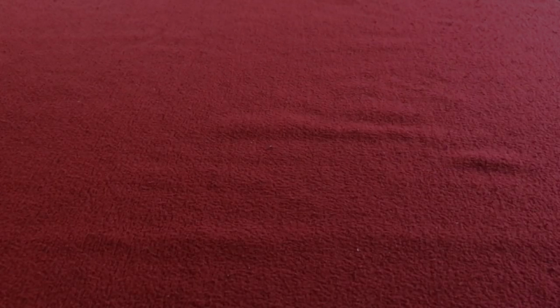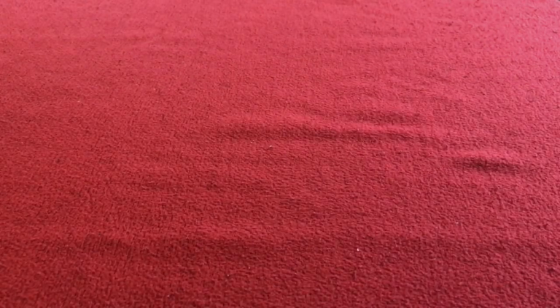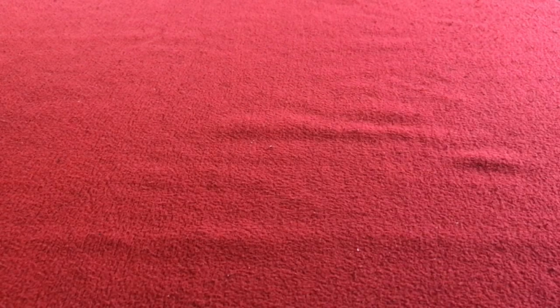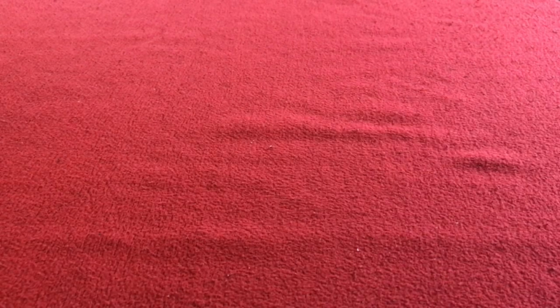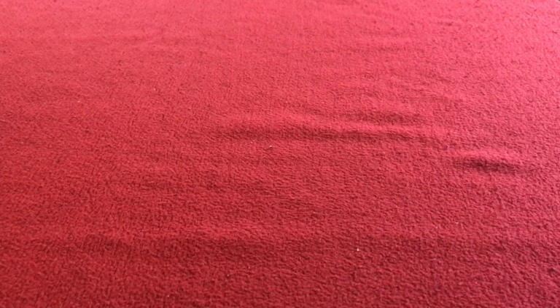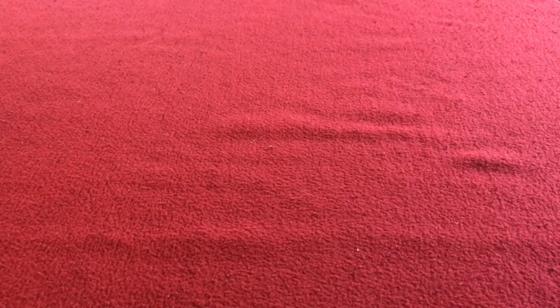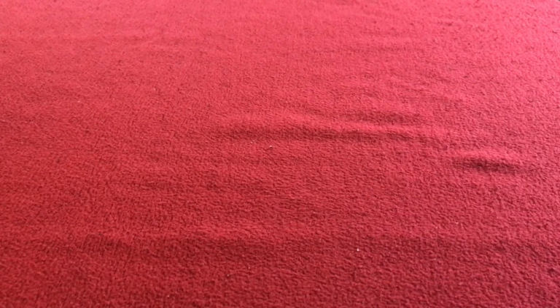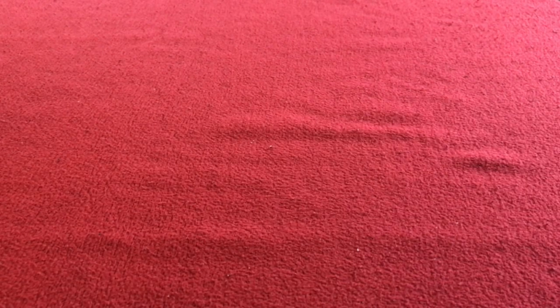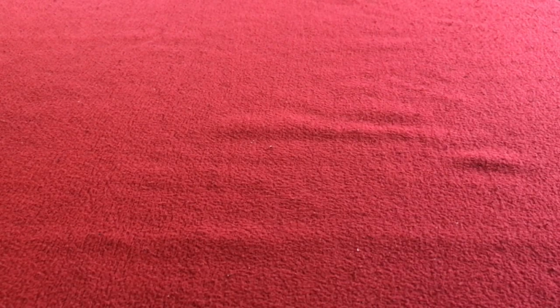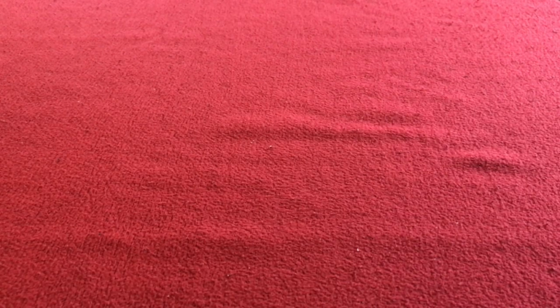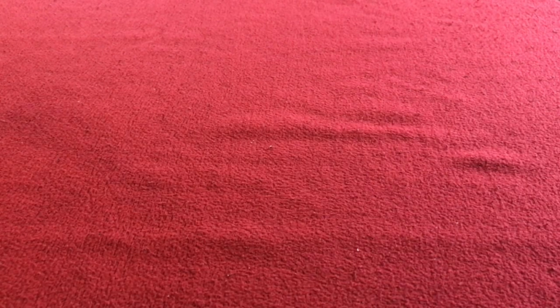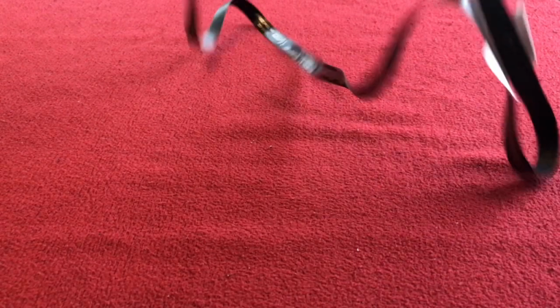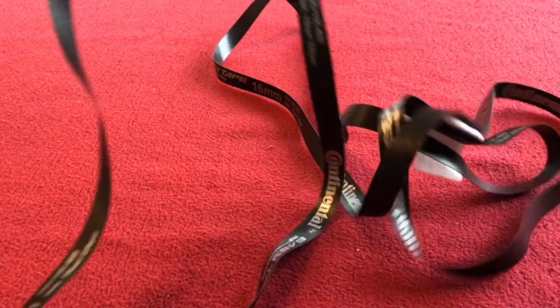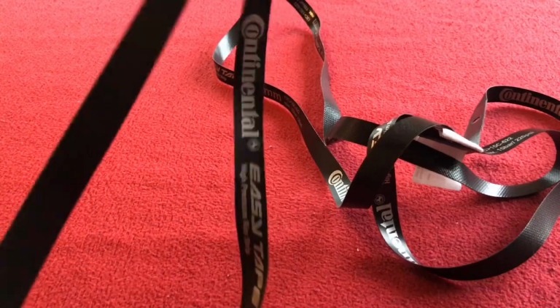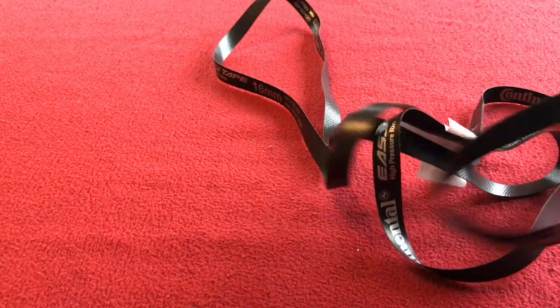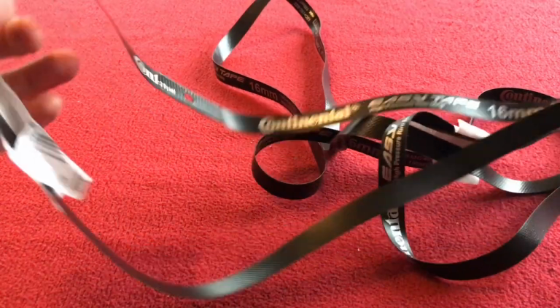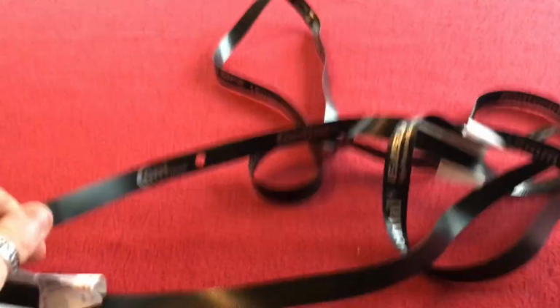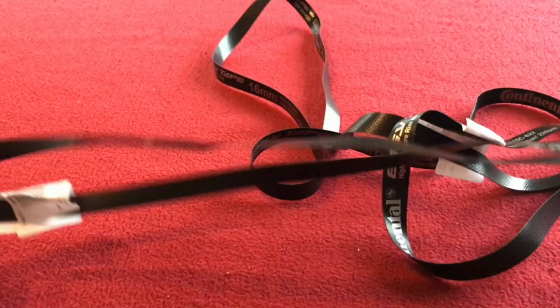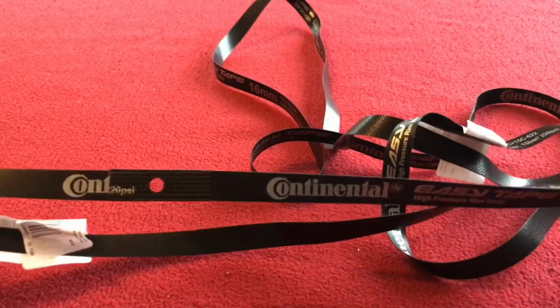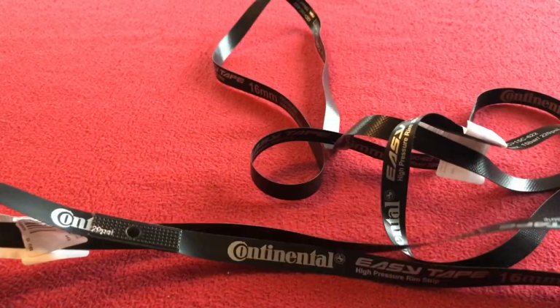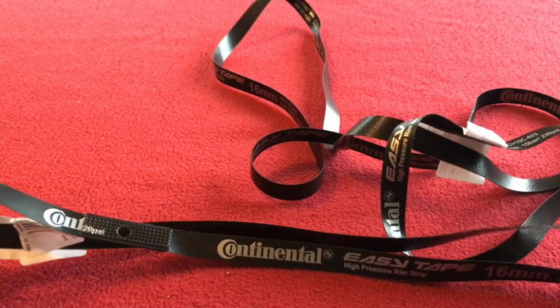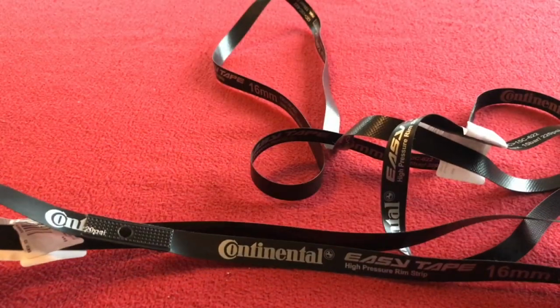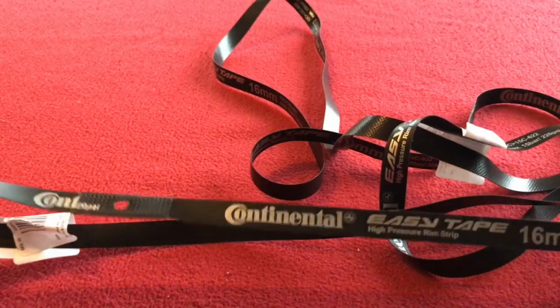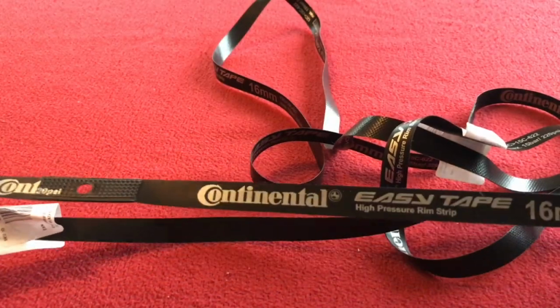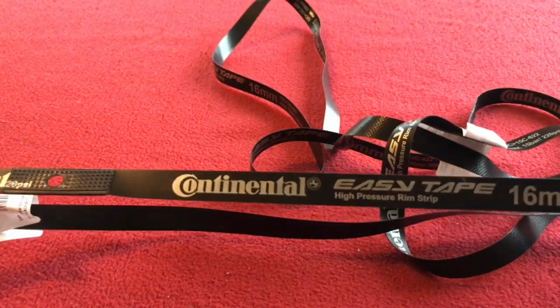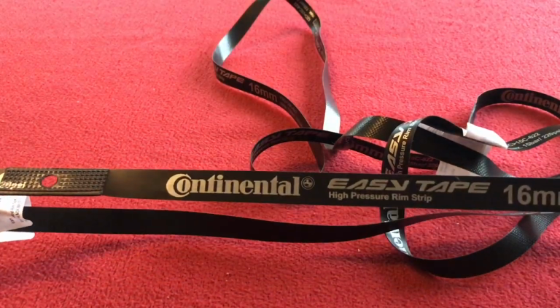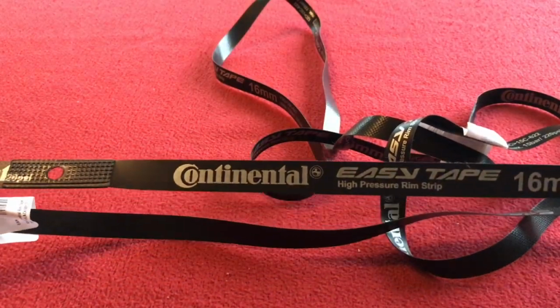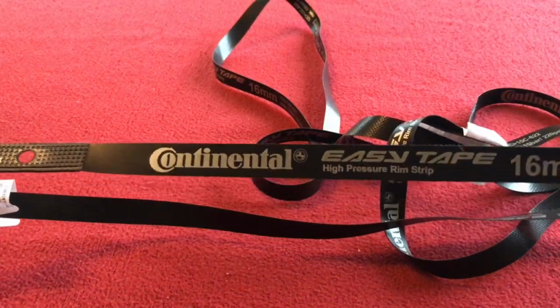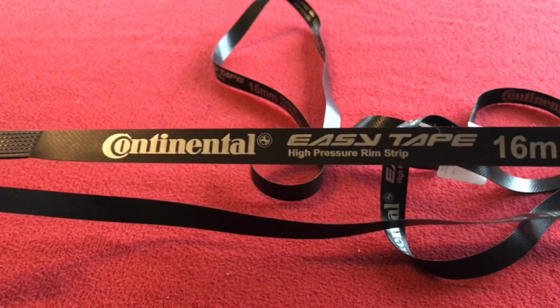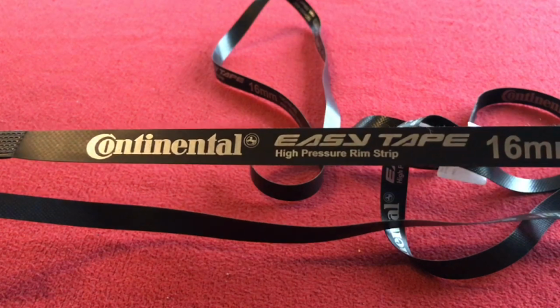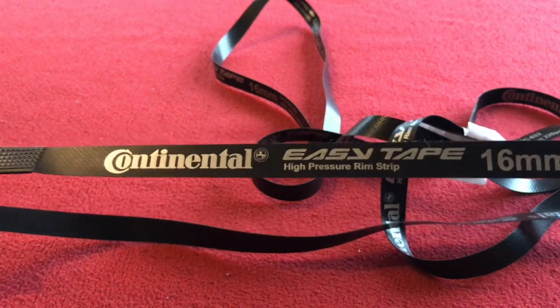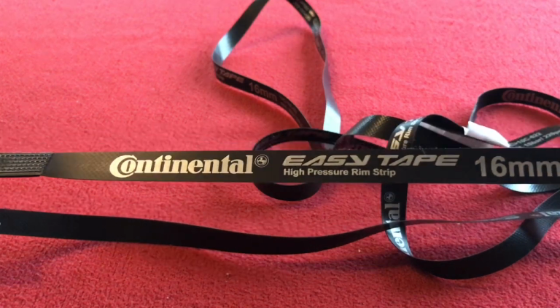Hi, welcome to Kairos House. Today we have for you a quick look at this Continental. It's called Easy Tape. It's a high-pressure rim strip.